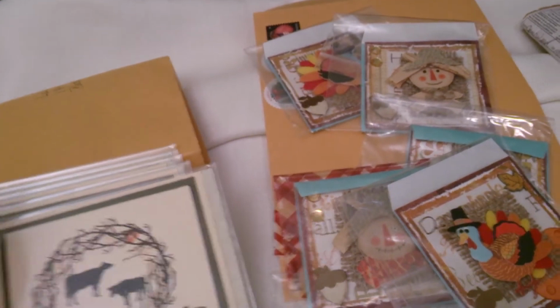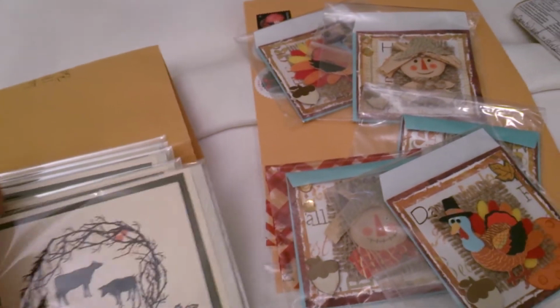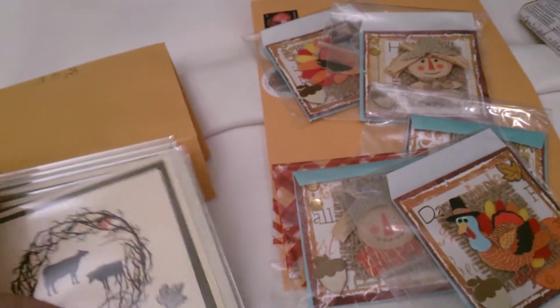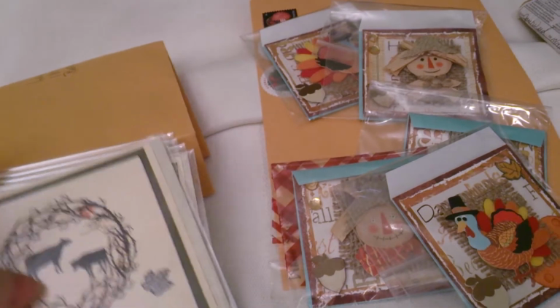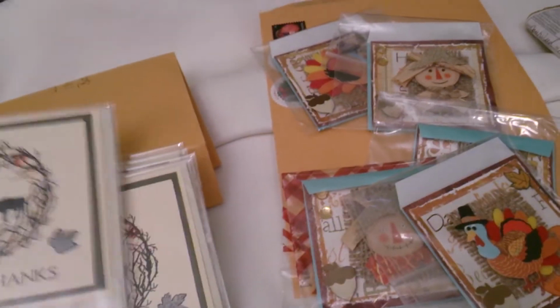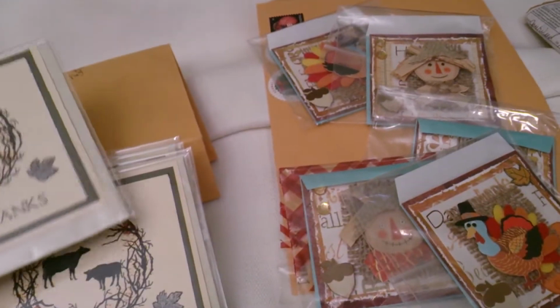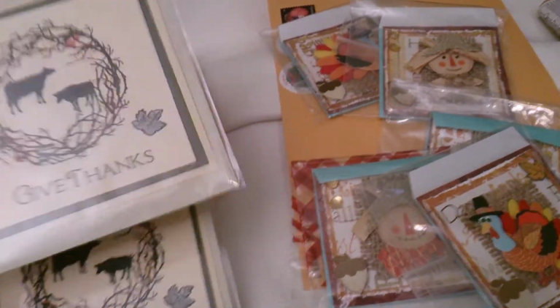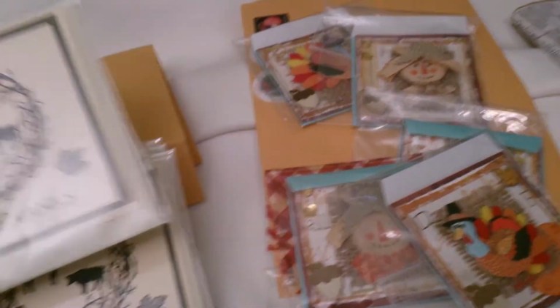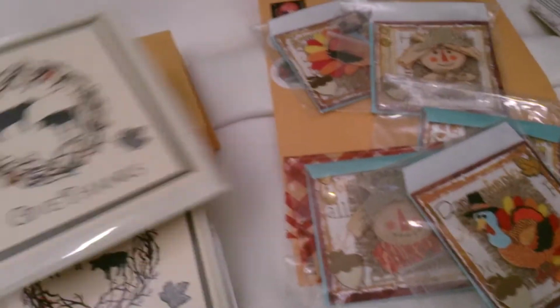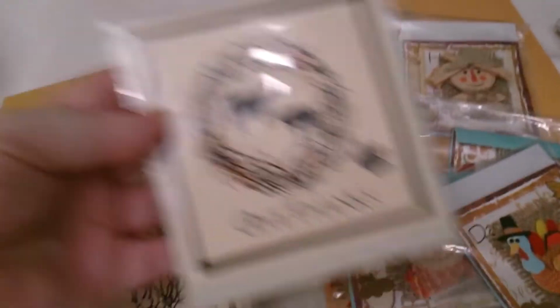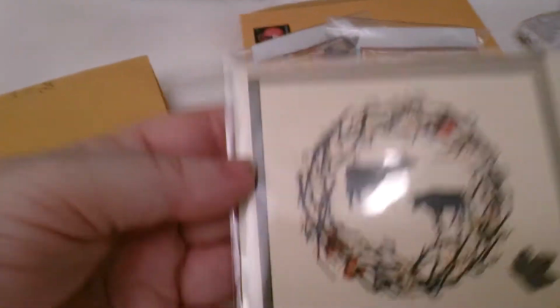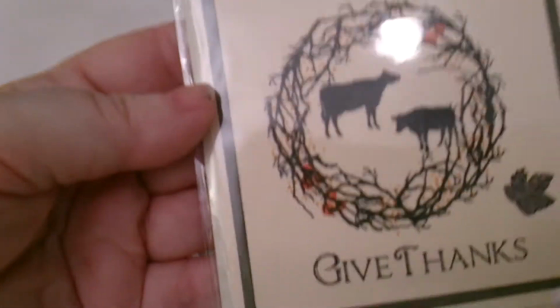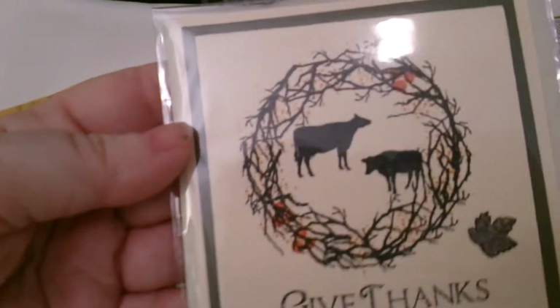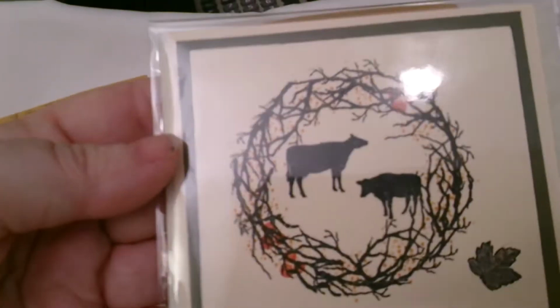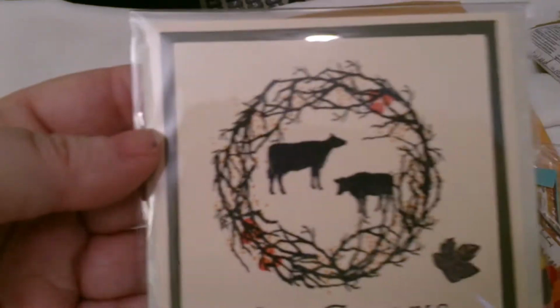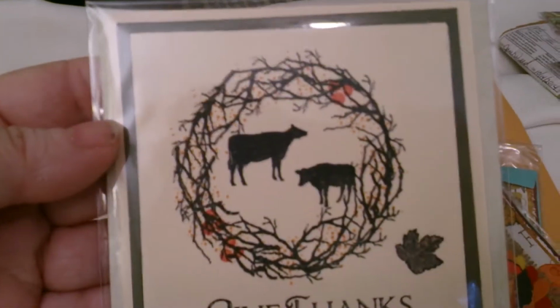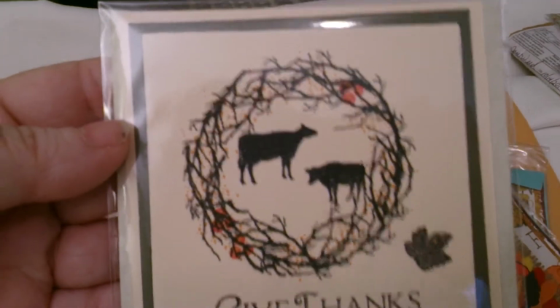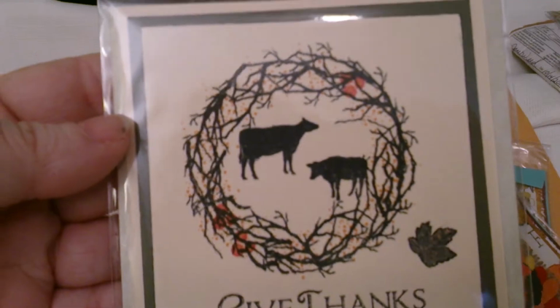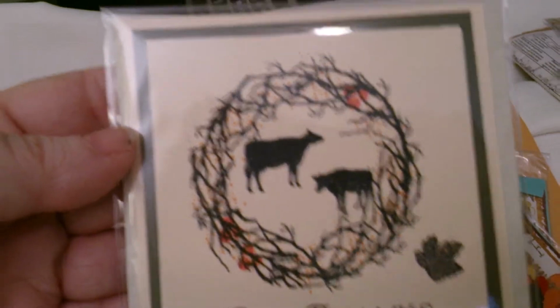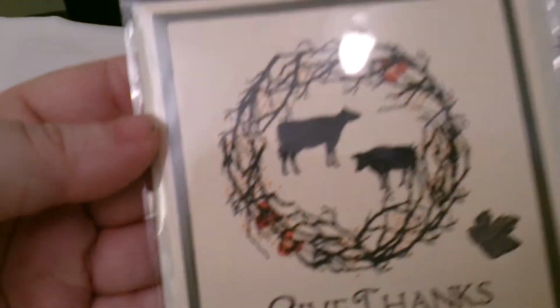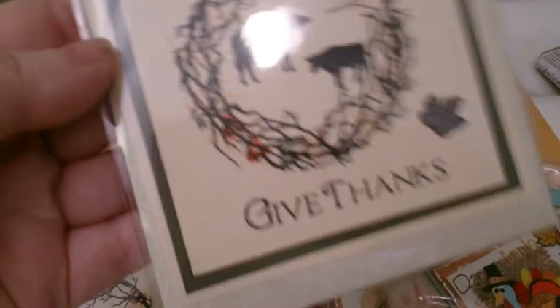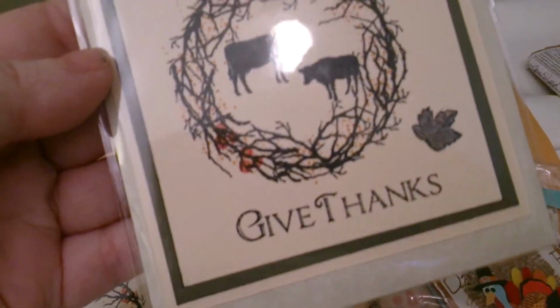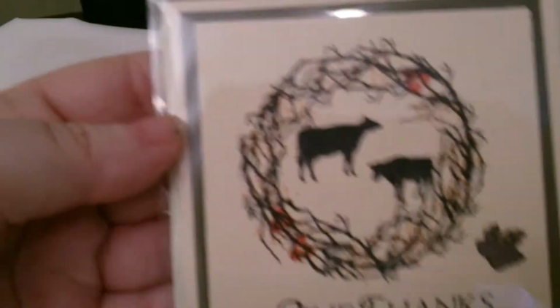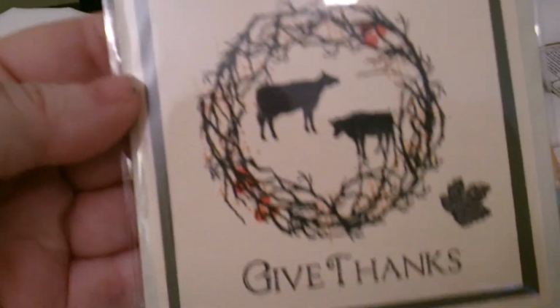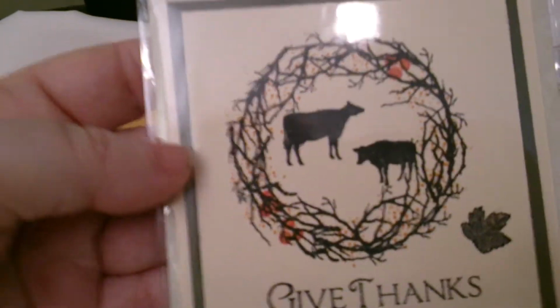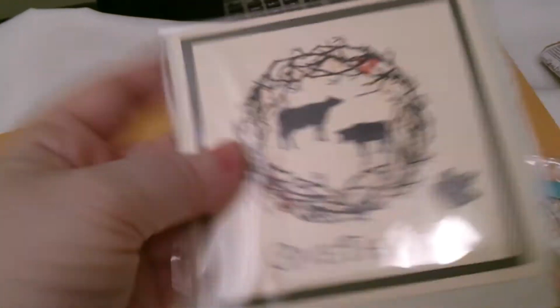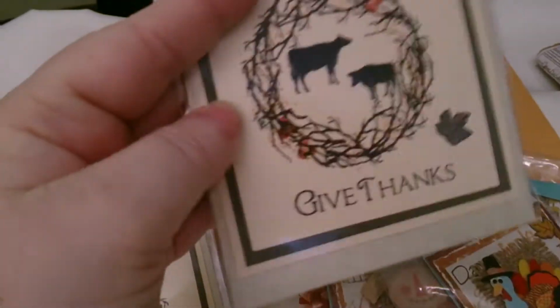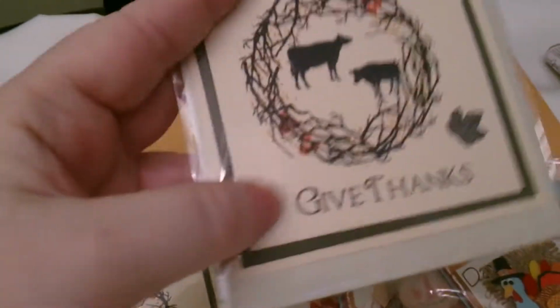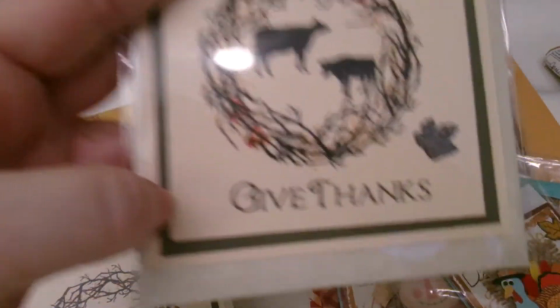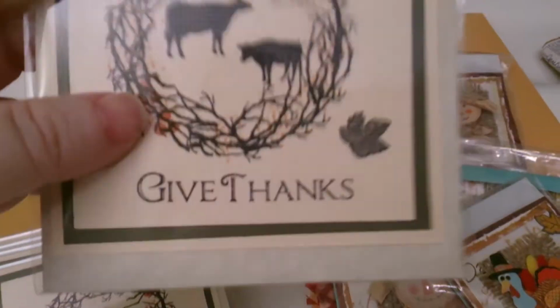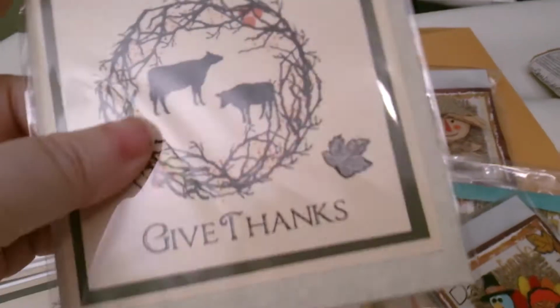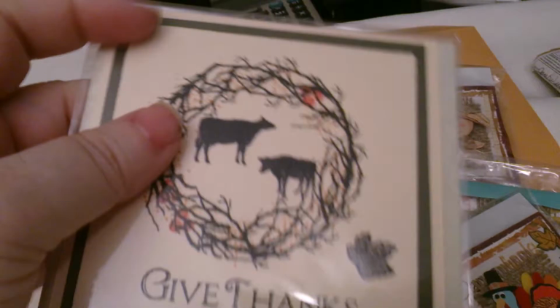The next card is from Lori Cass and she made the same card. I just love it — it's so clean. I love clean lines.